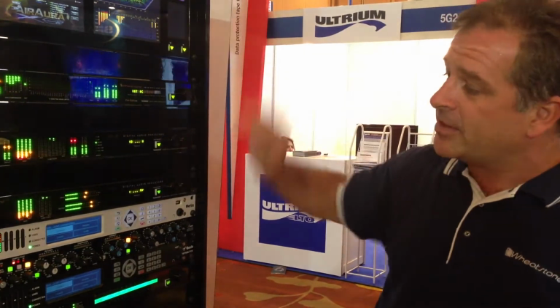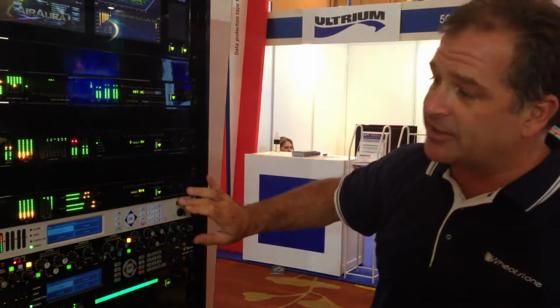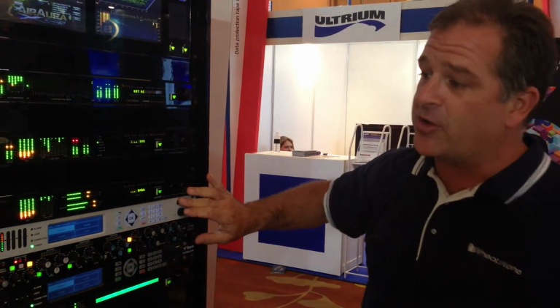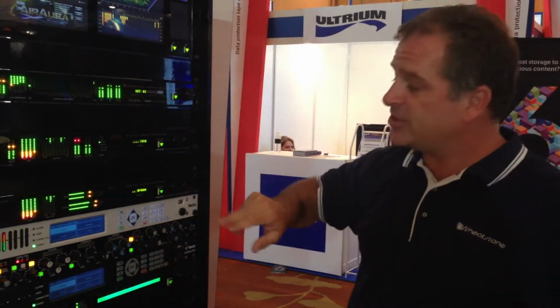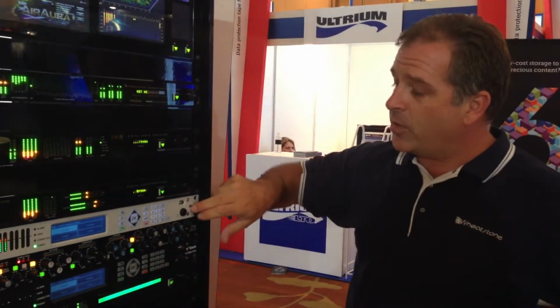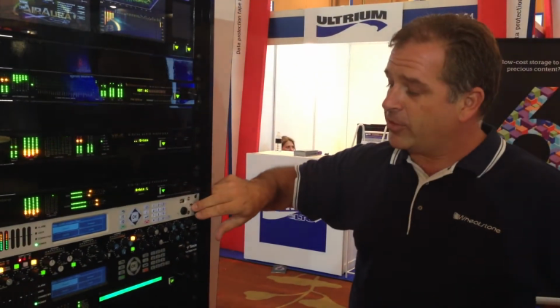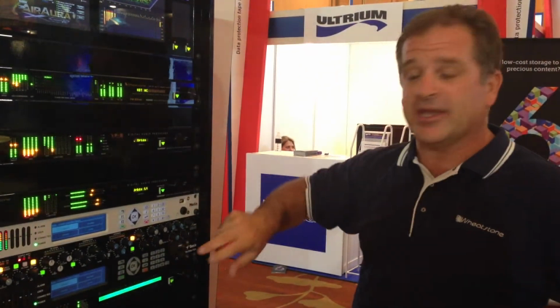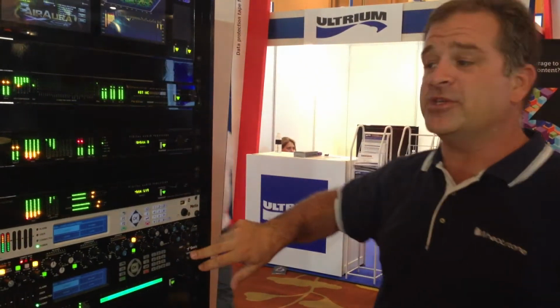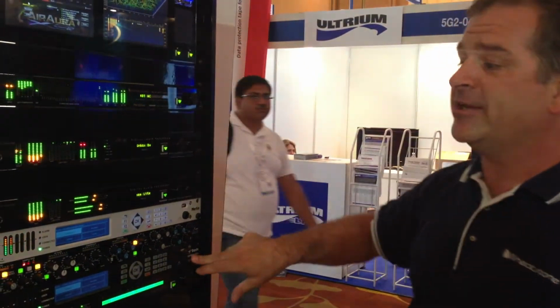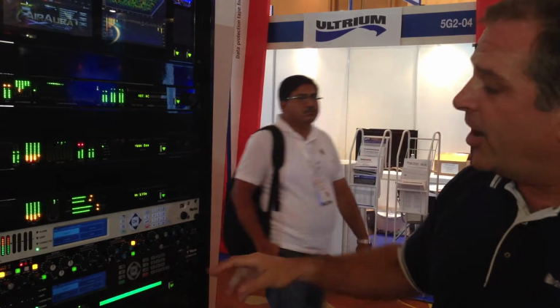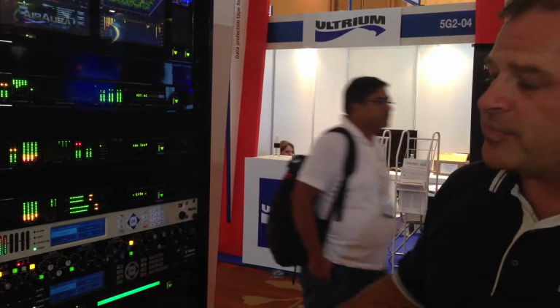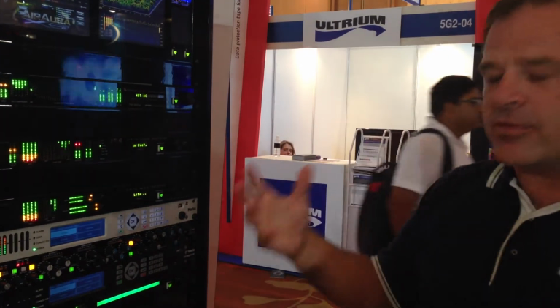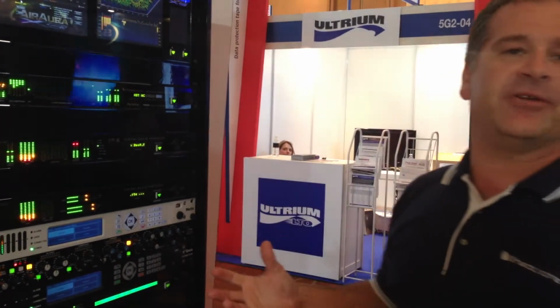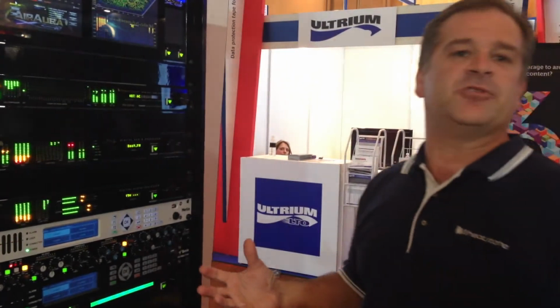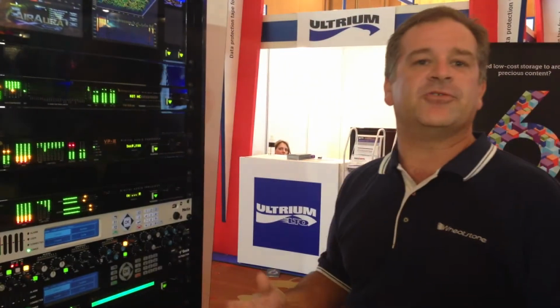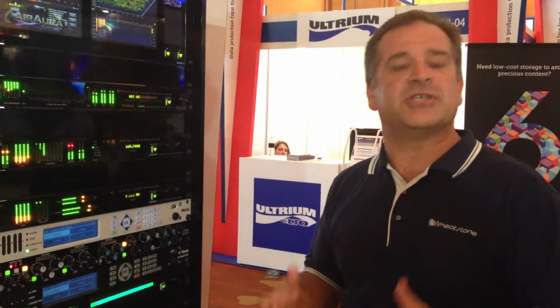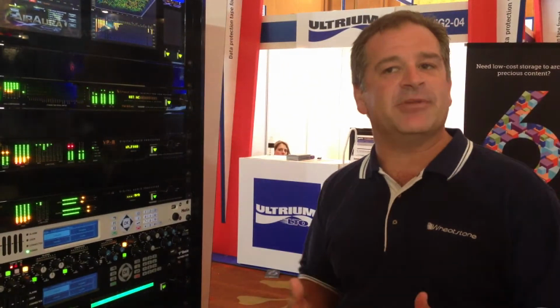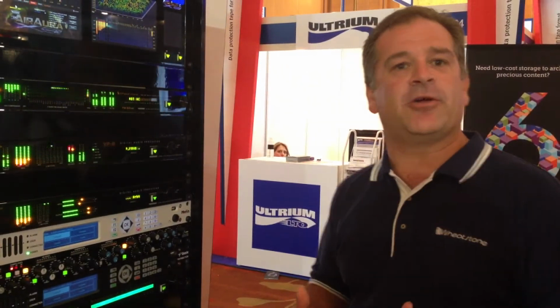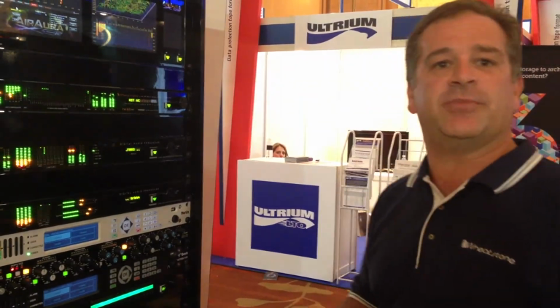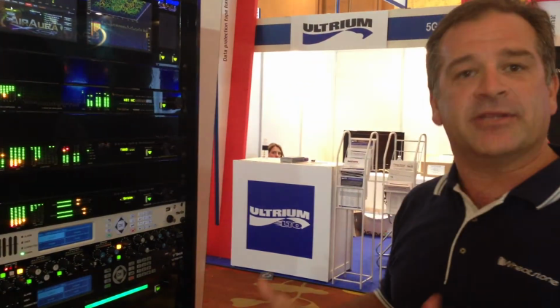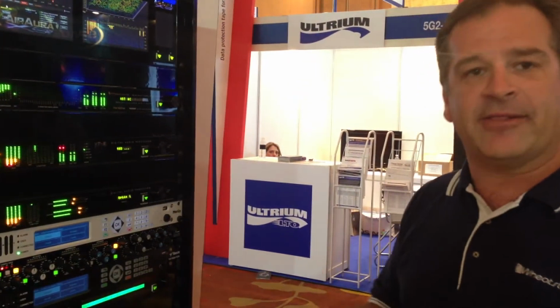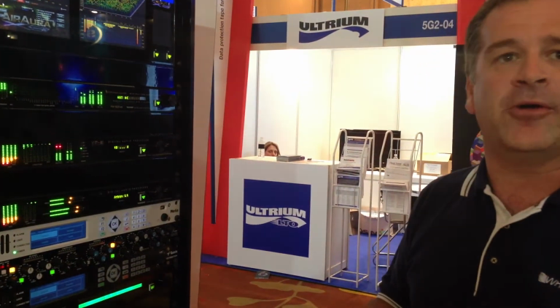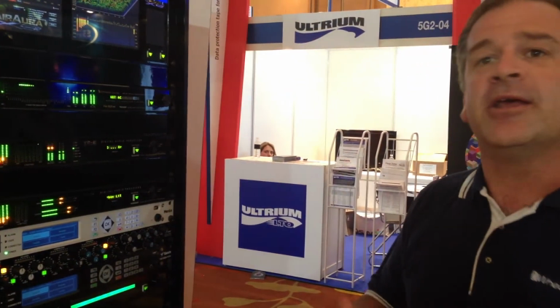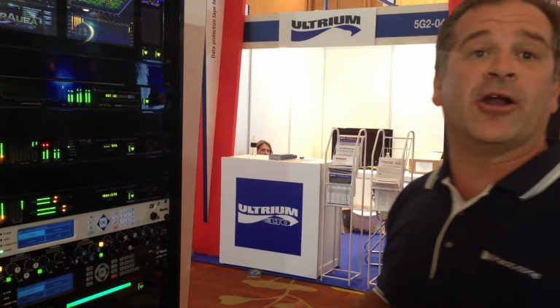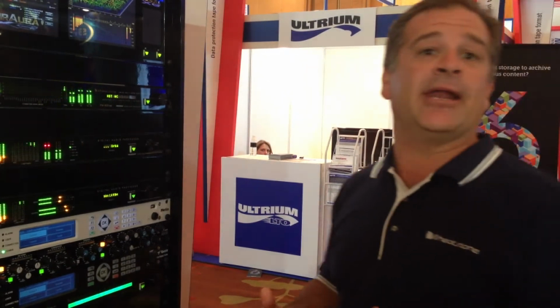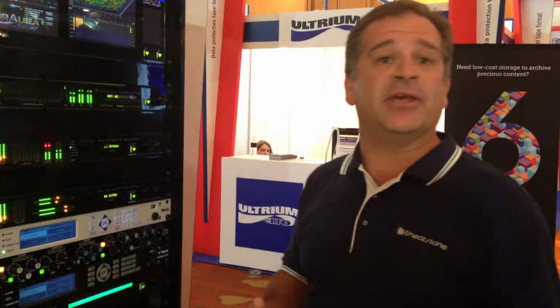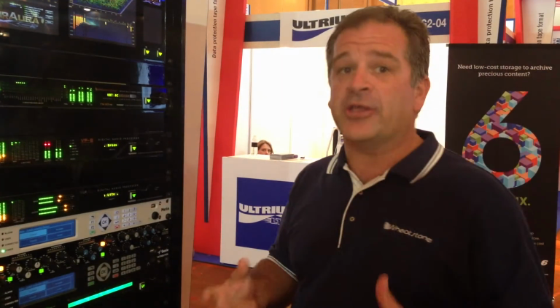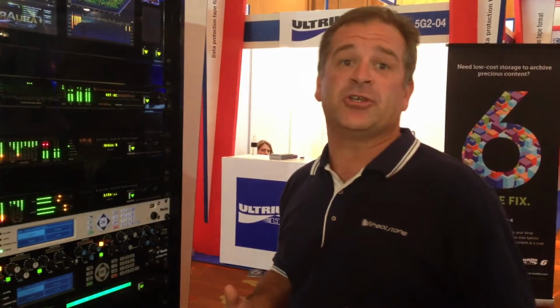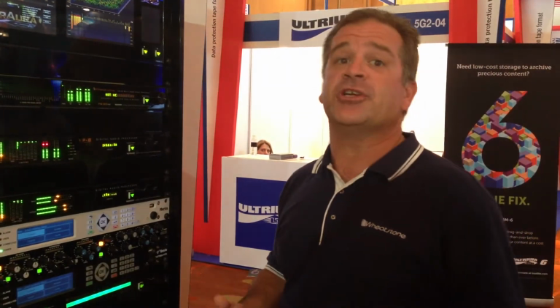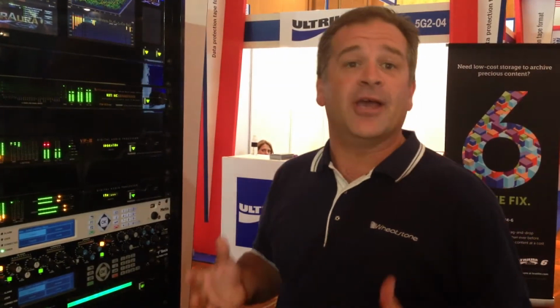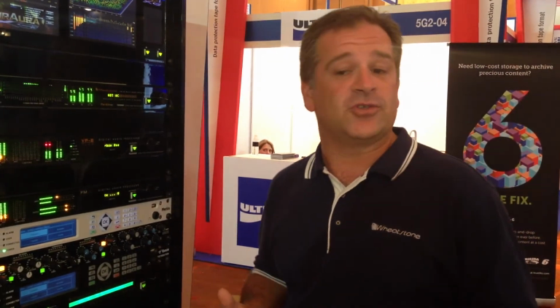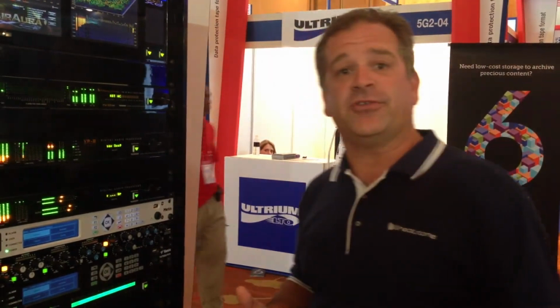They've got two codecs, one the Merlin and one the Genie. This interface was built so there's a seamless integration between the TyLine codec and our WheatNet IP audio distribution and control system.